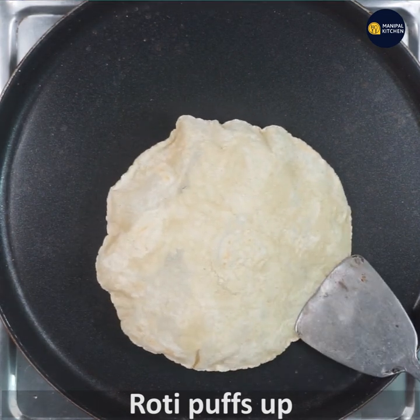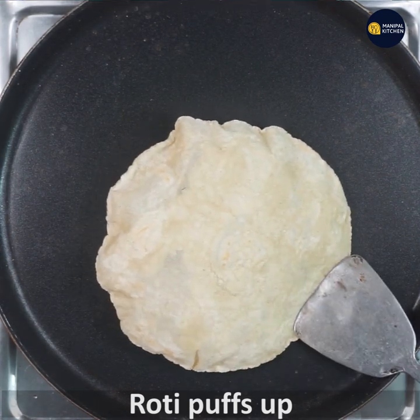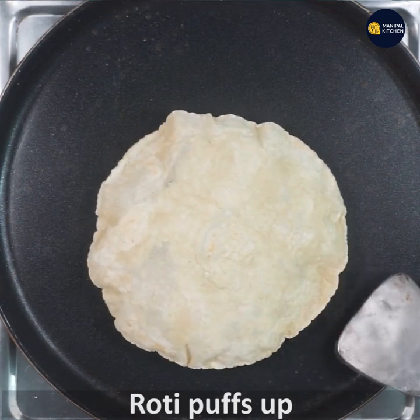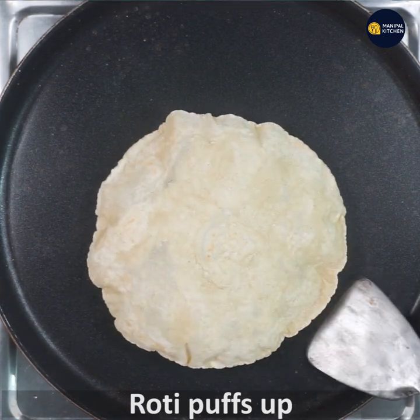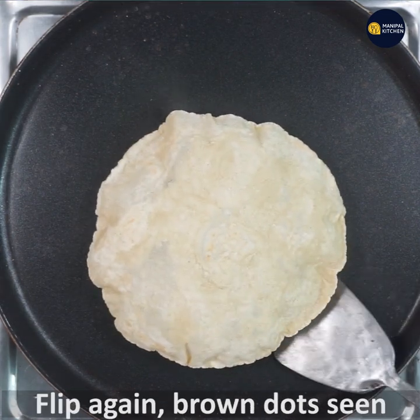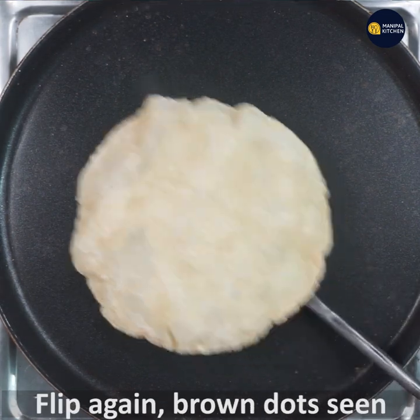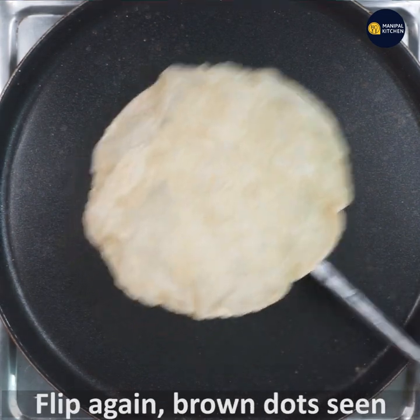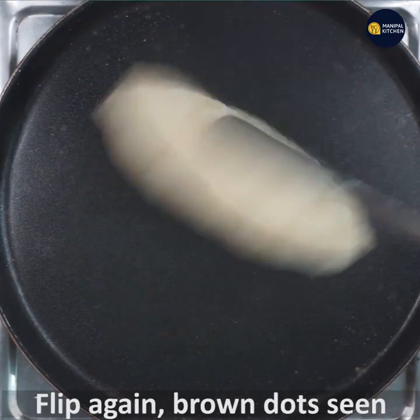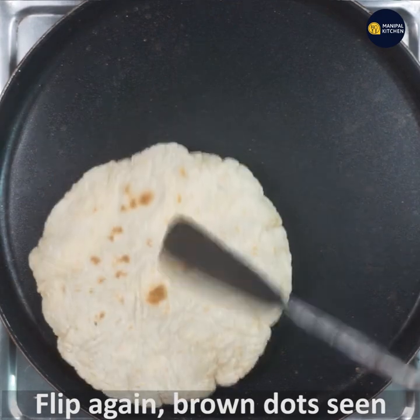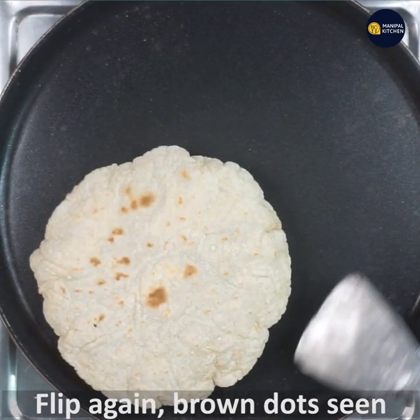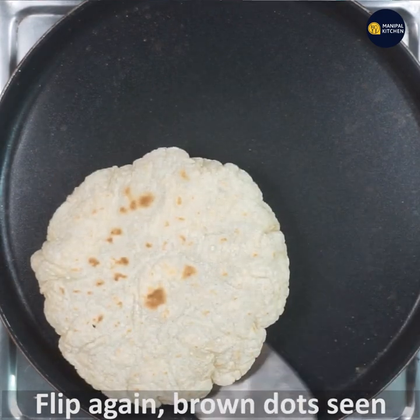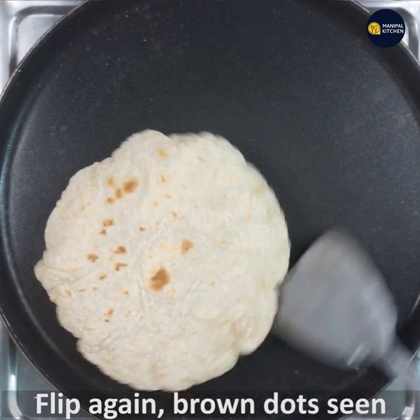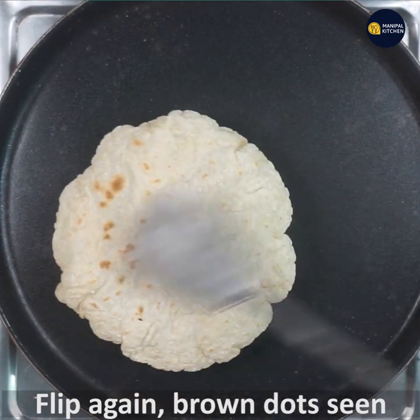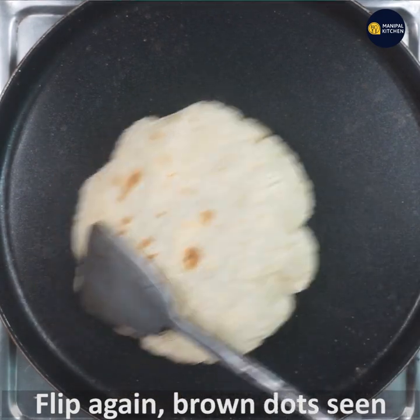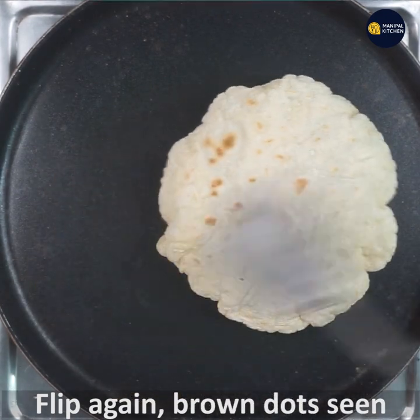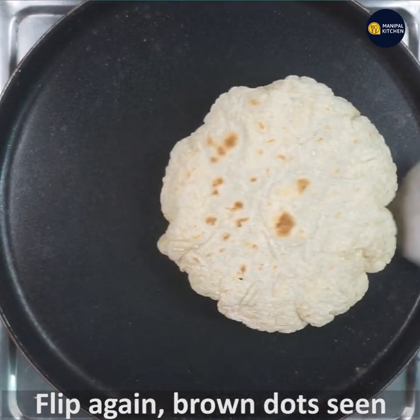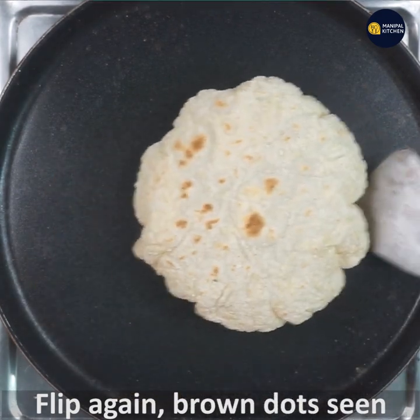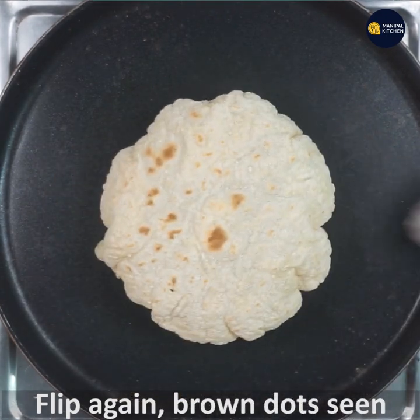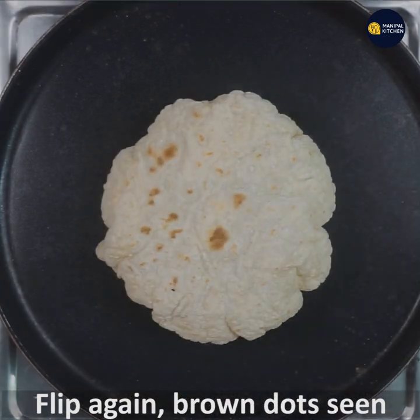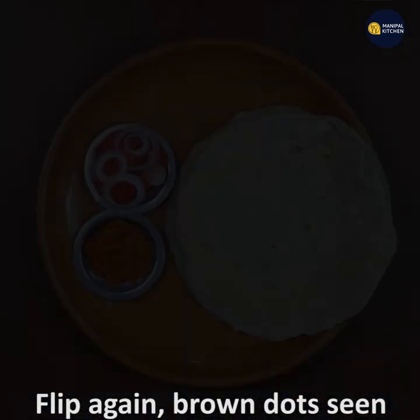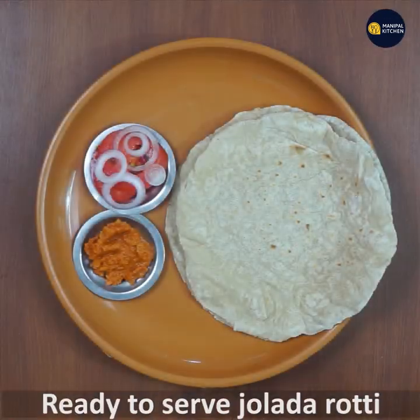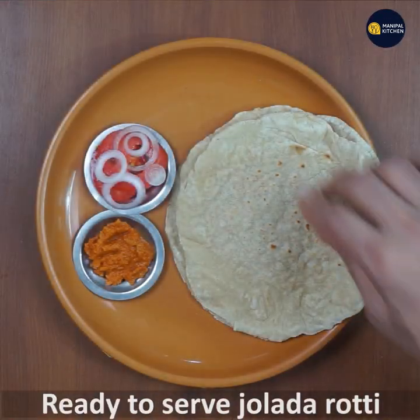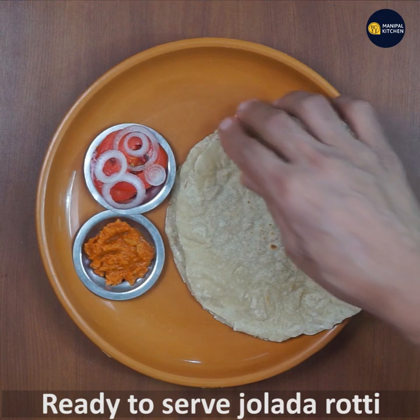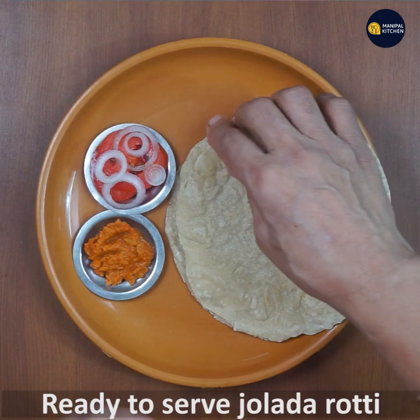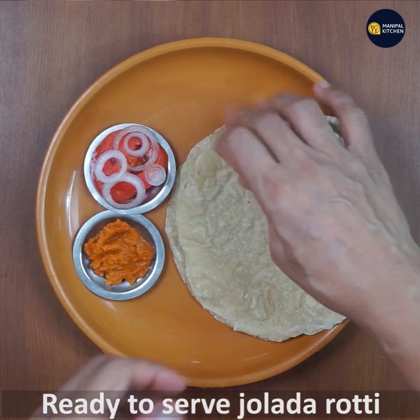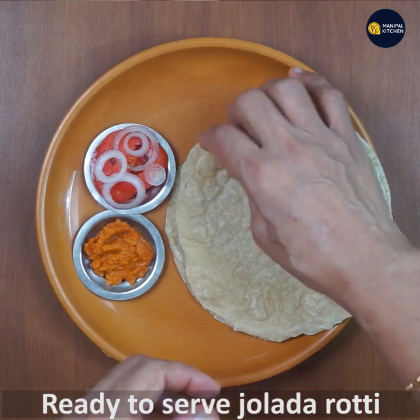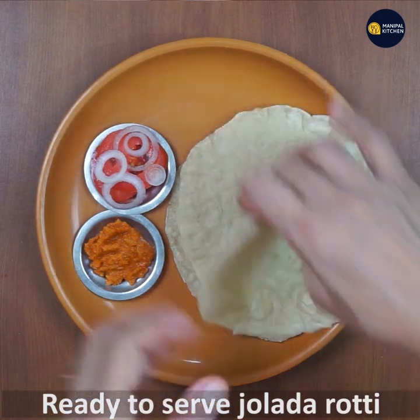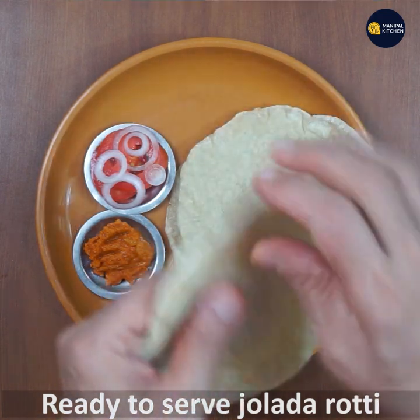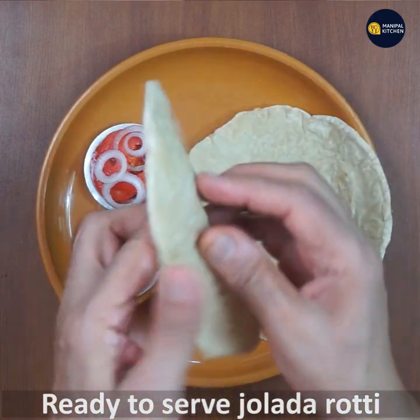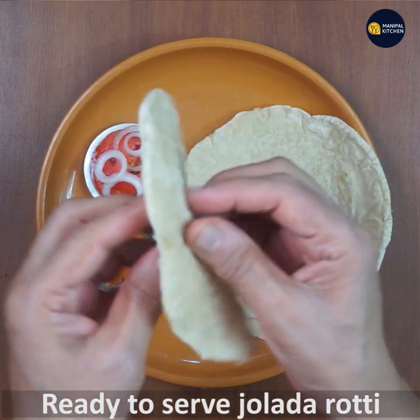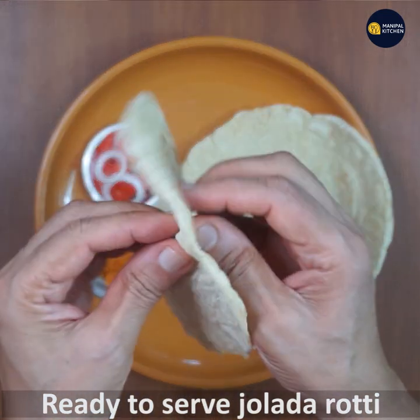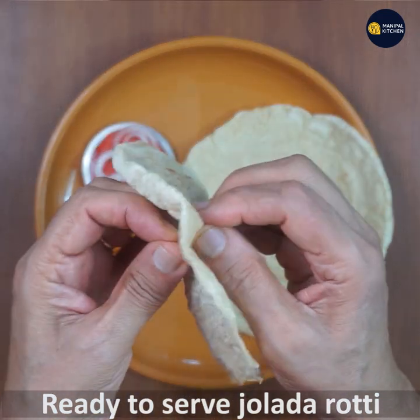You can flip it. If you want to cook it with brown dots, you can cook it in a plate. The roti is good. You can serve it in a bowl and add tomato.